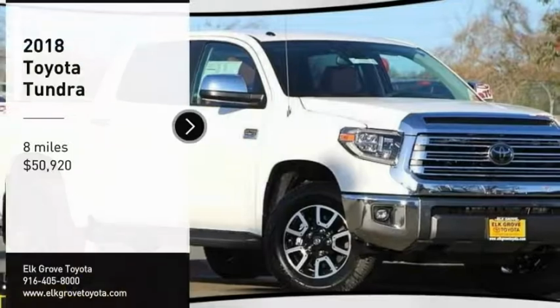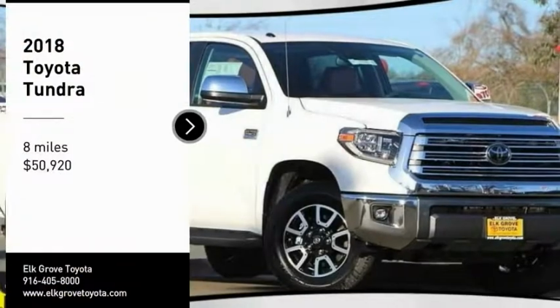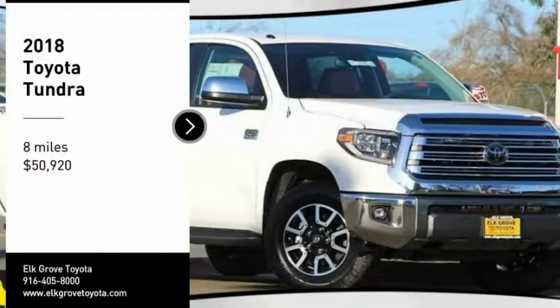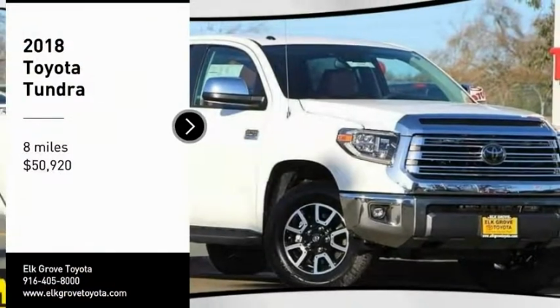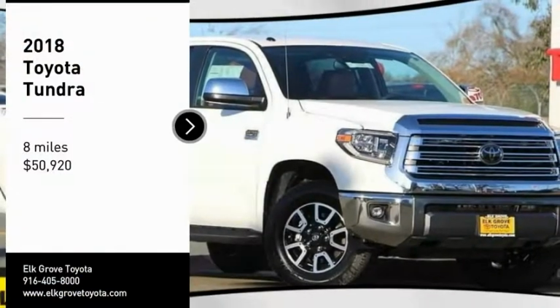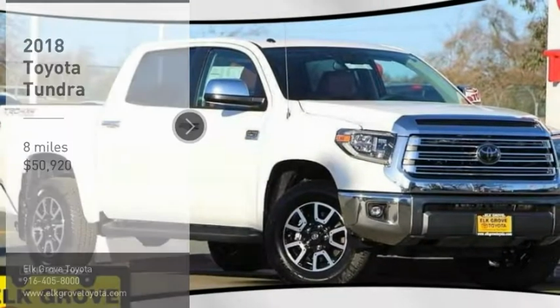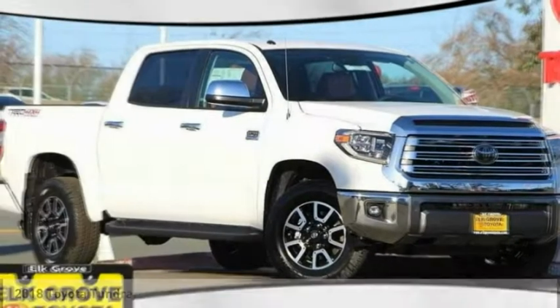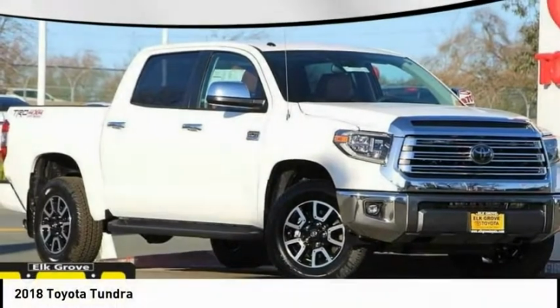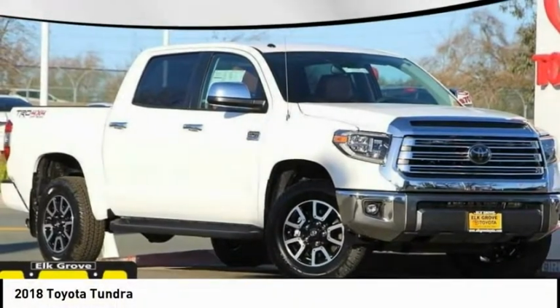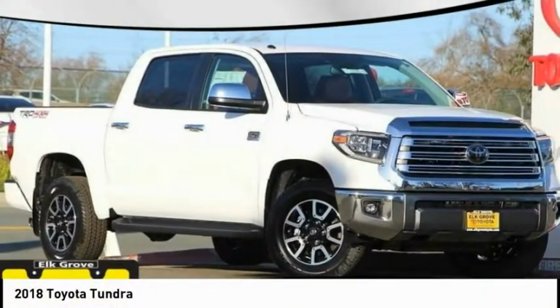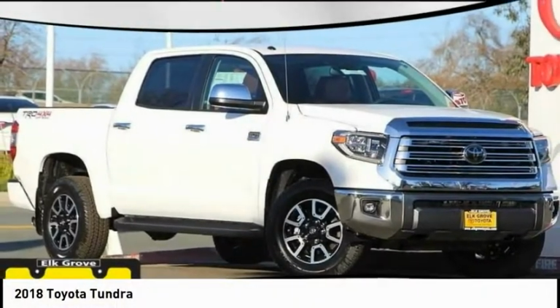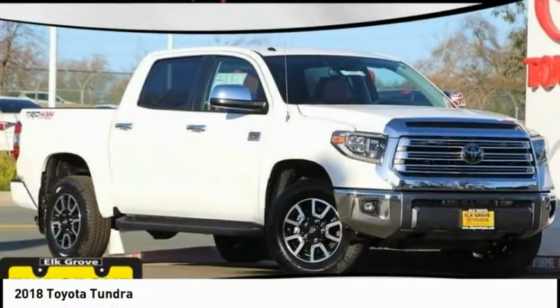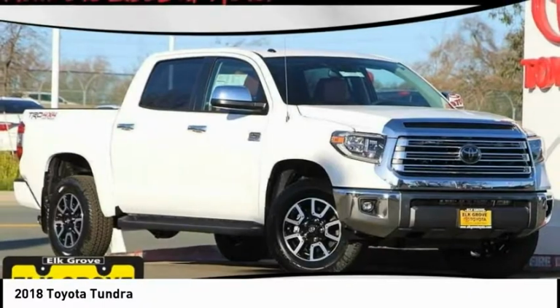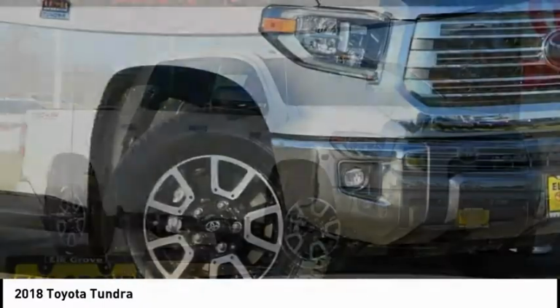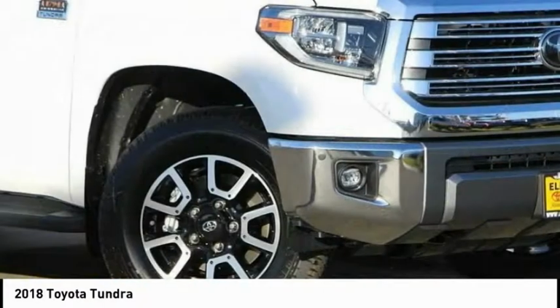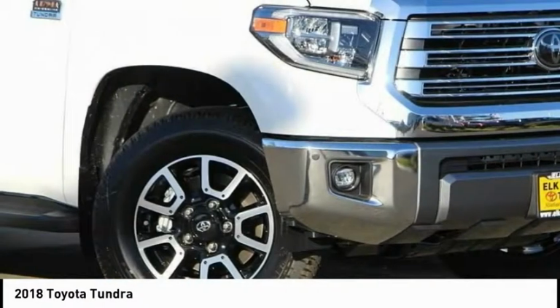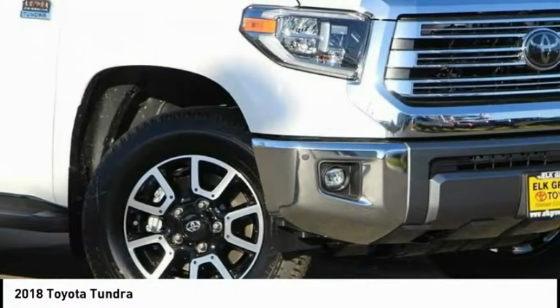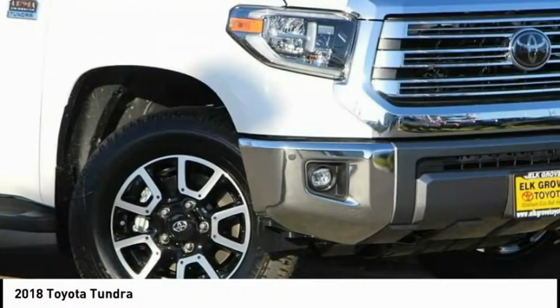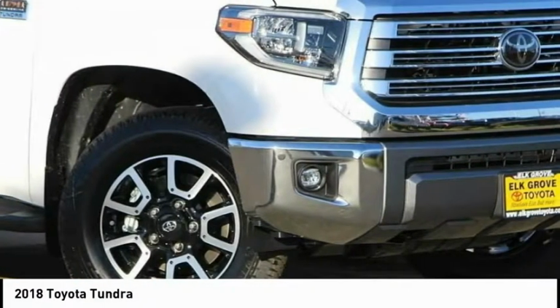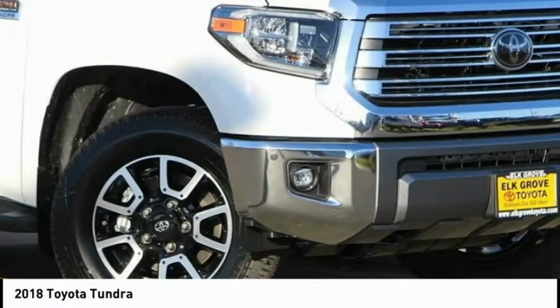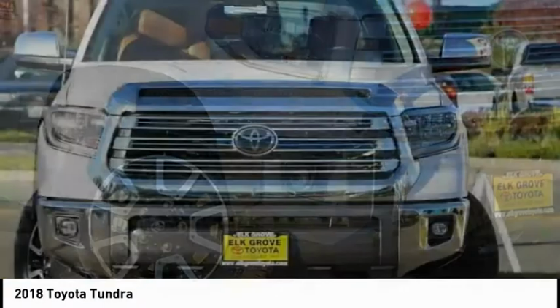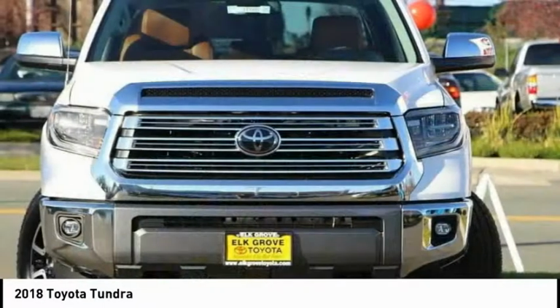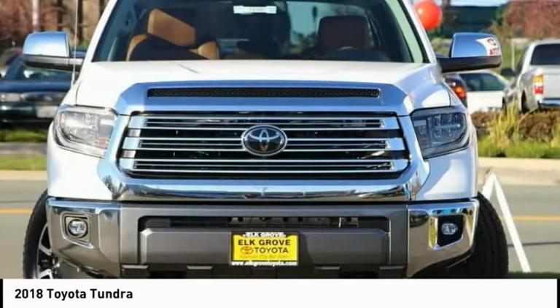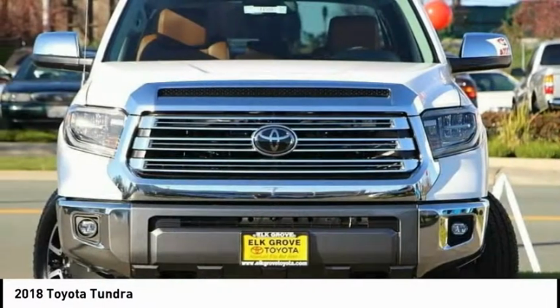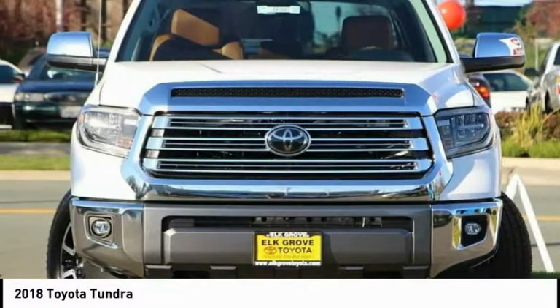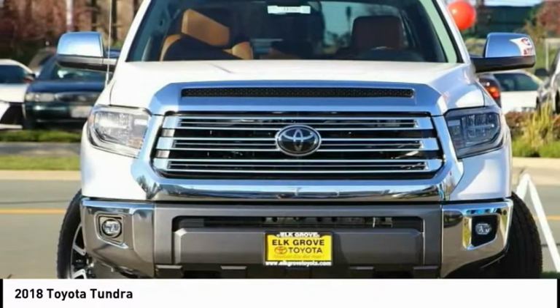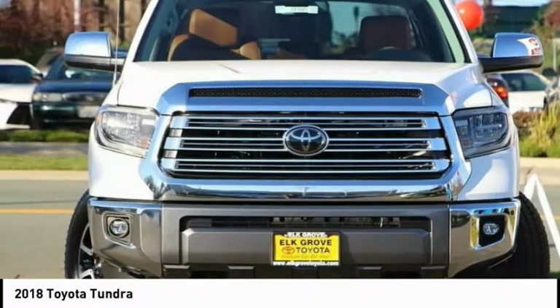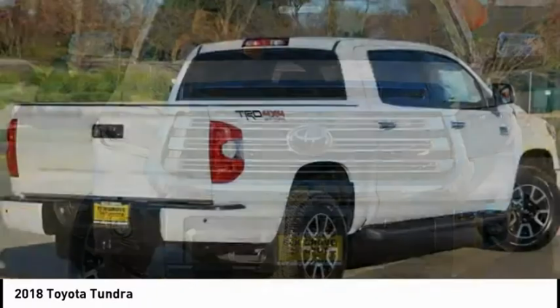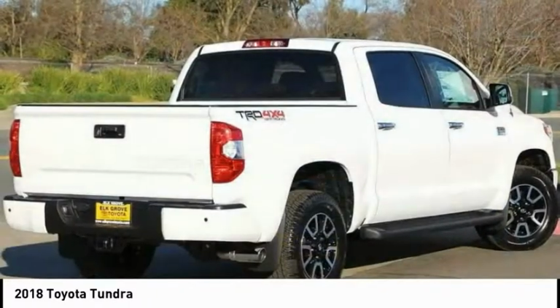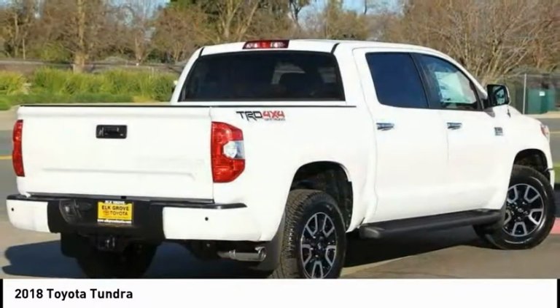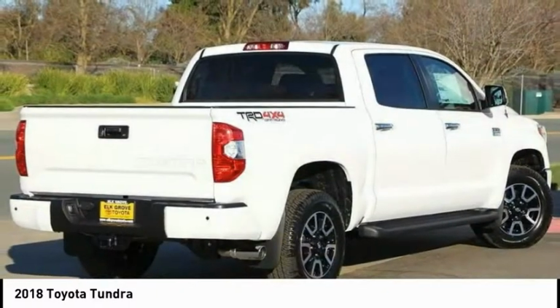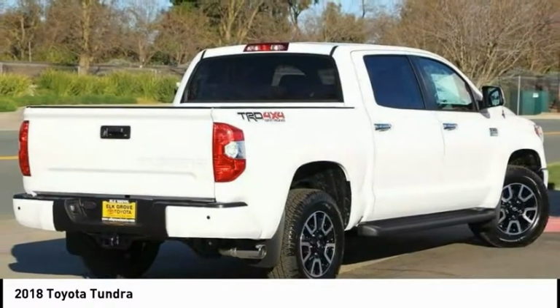You are going to love the 2018 Tundra. The Tundra has a number of unique features useful for those using it as a work truck, including extra large door handles, a deck rail system, and an integrated tow hitch.